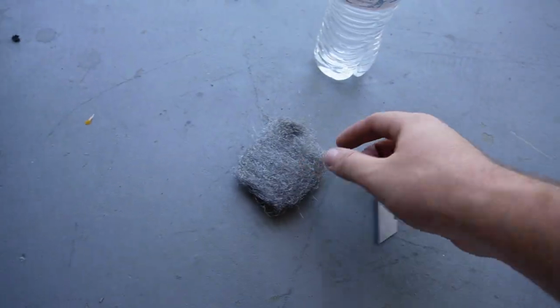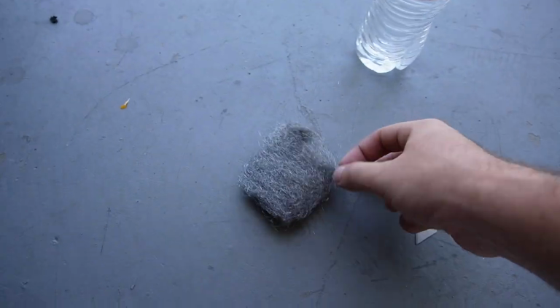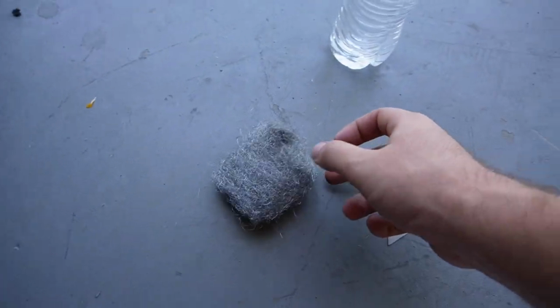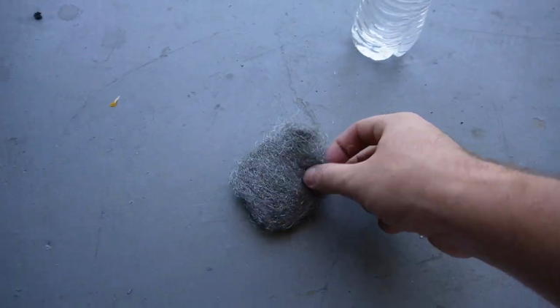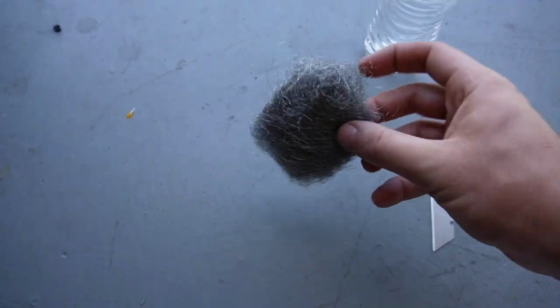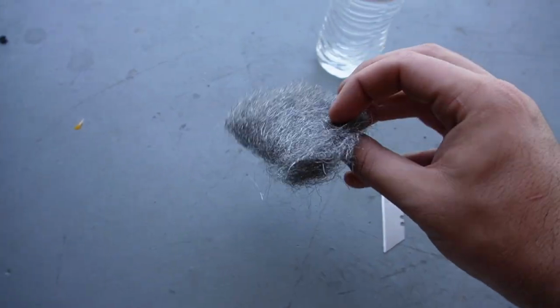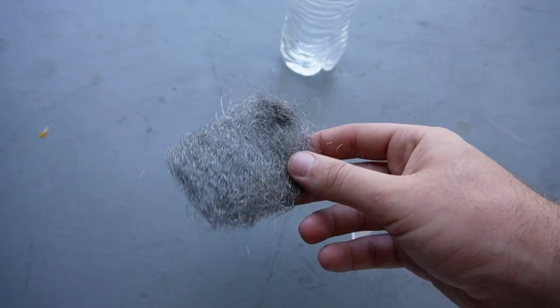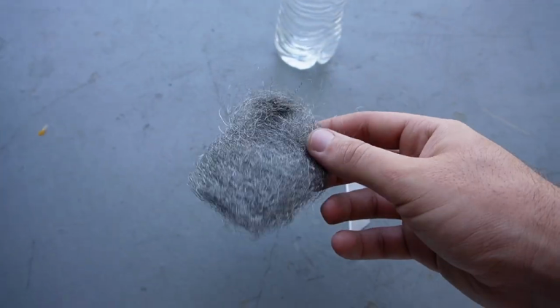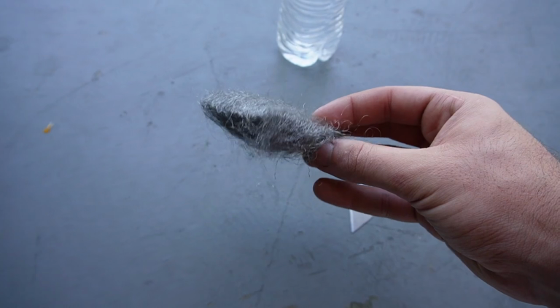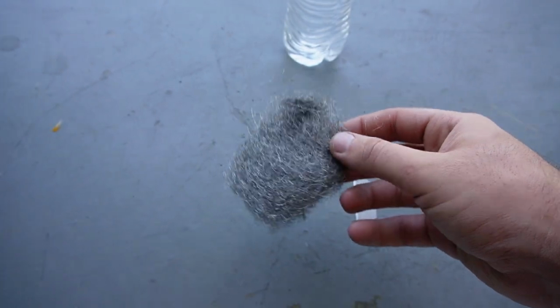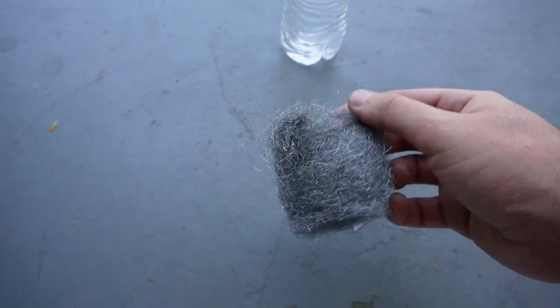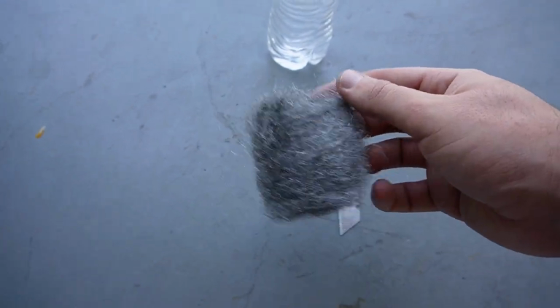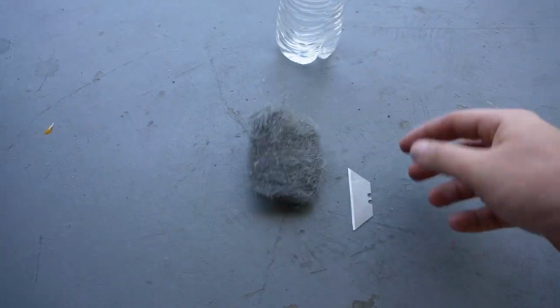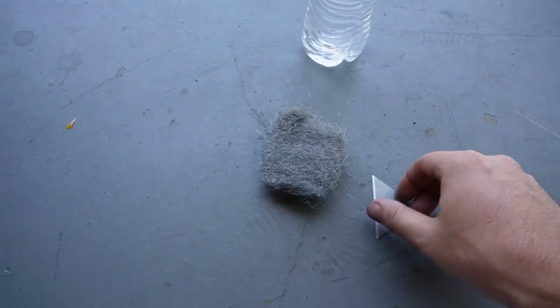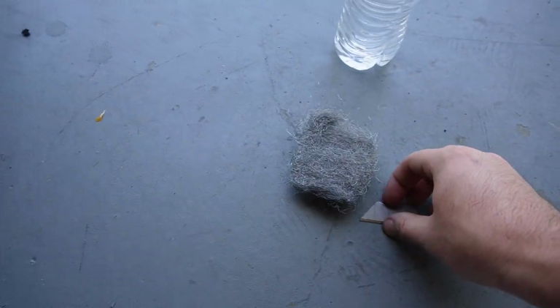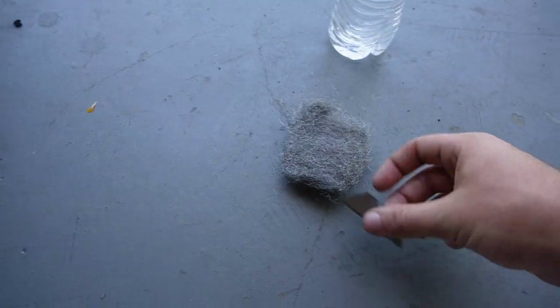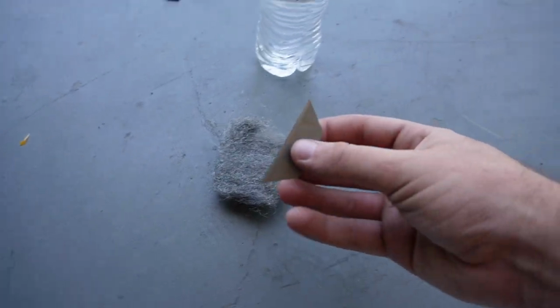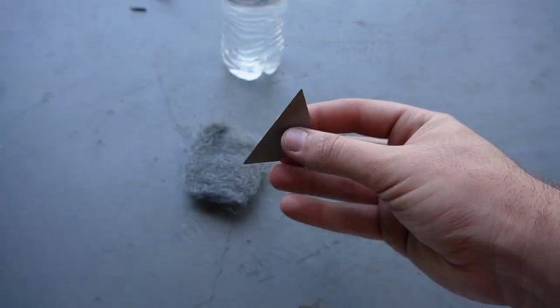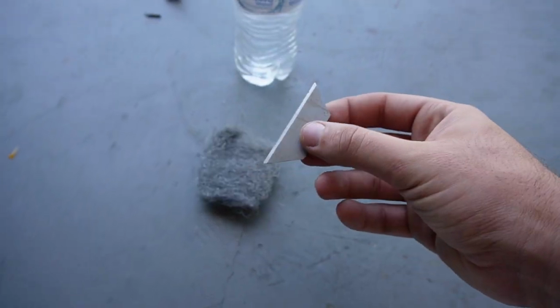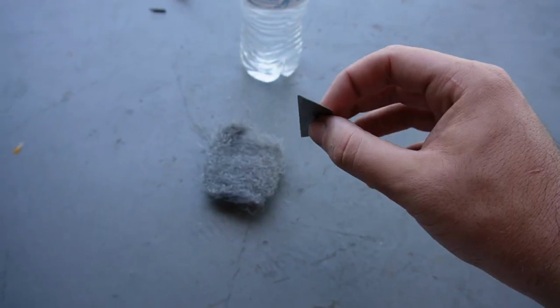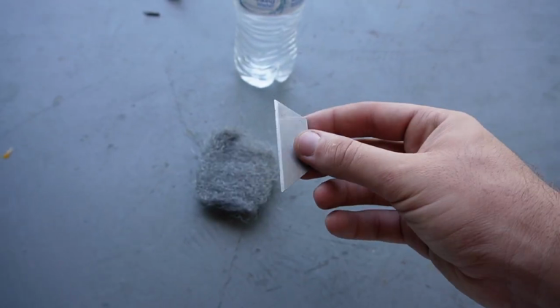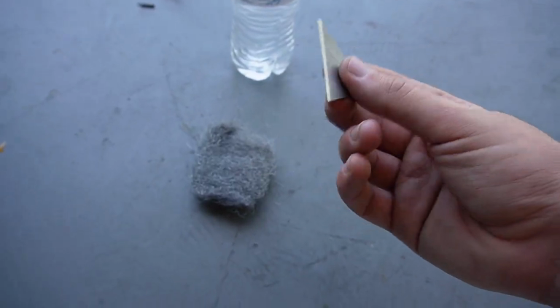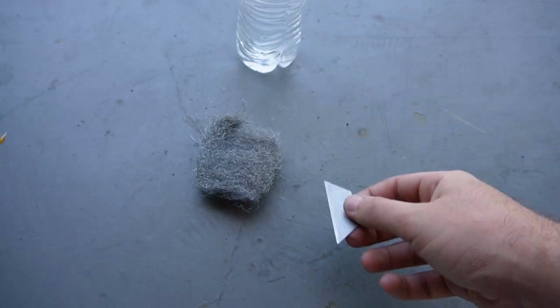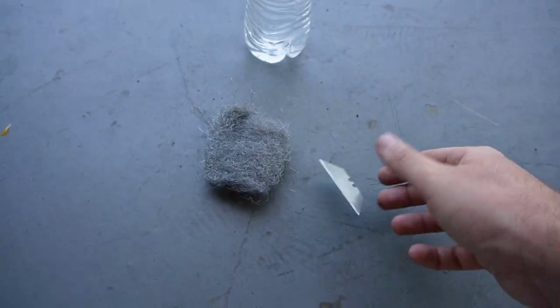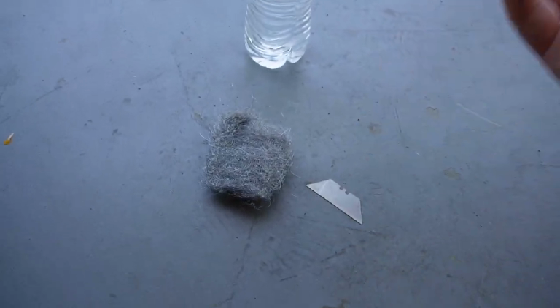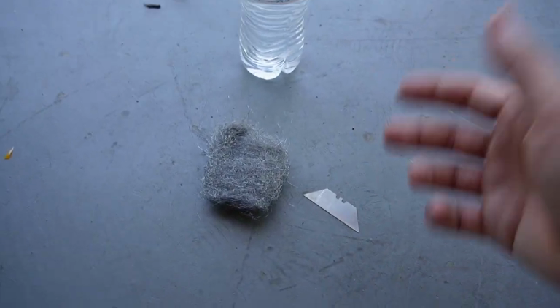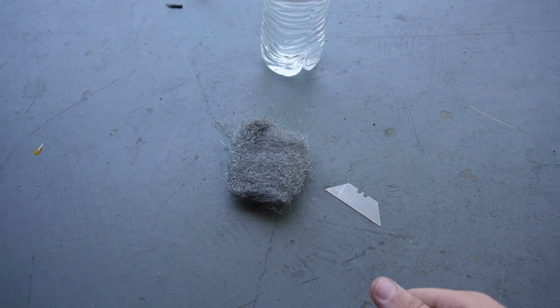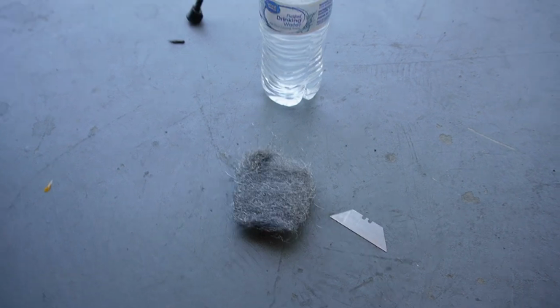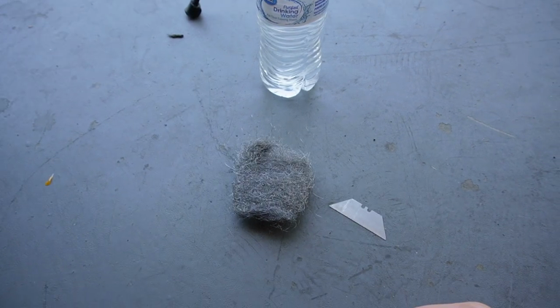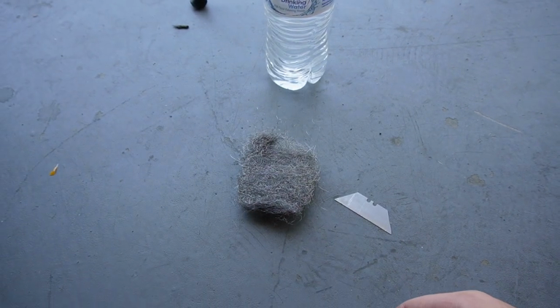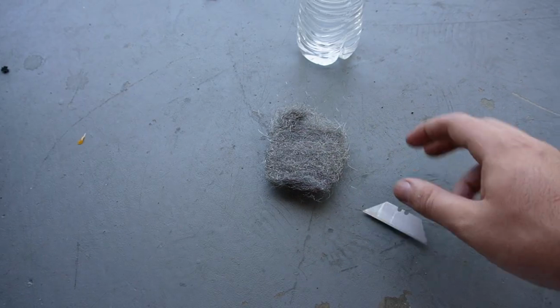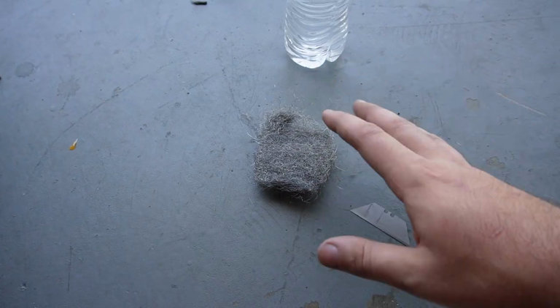A bag of steel wool, which comes with like 40 pads, cost me about five bucks, and a hundred pack of razor blades is like ten bucks. Way more cost effective. Let me show you guys how we get this done.